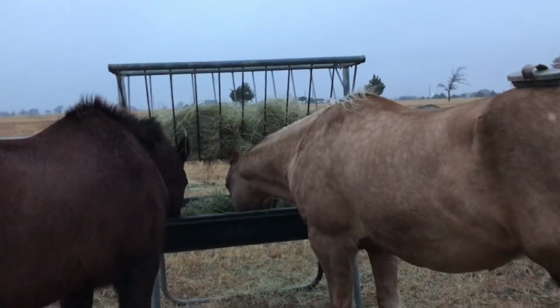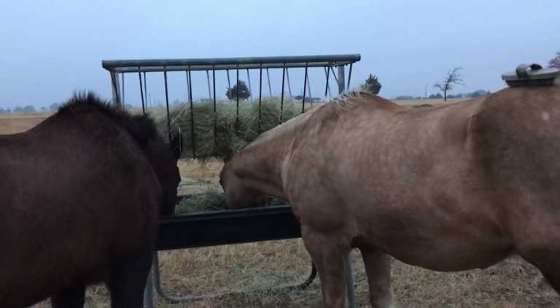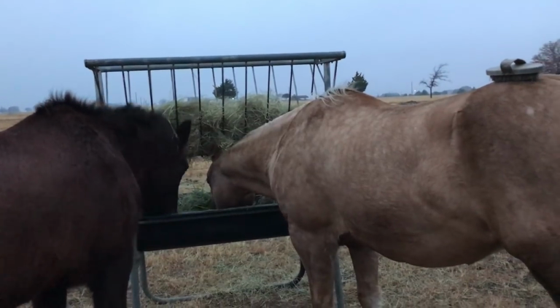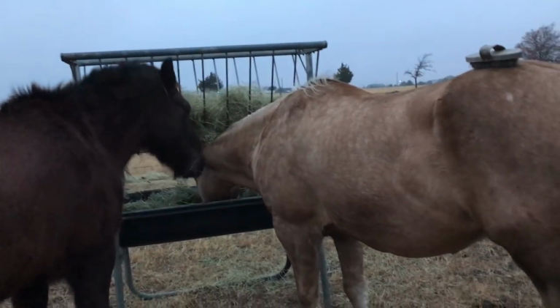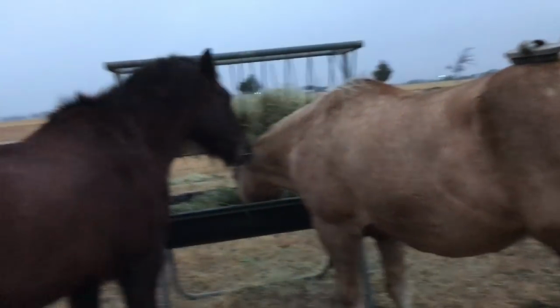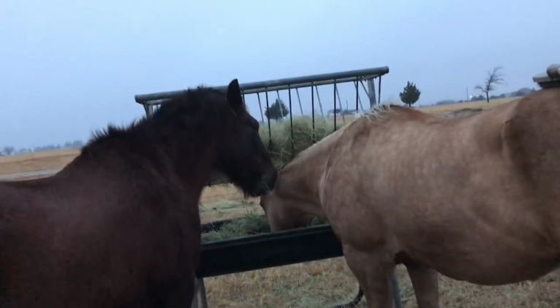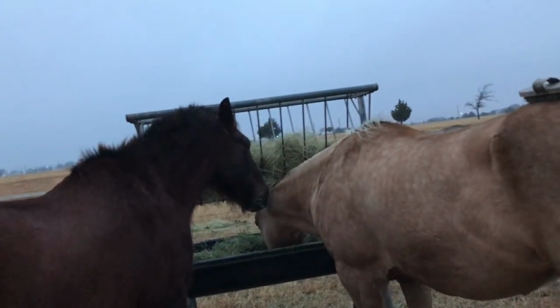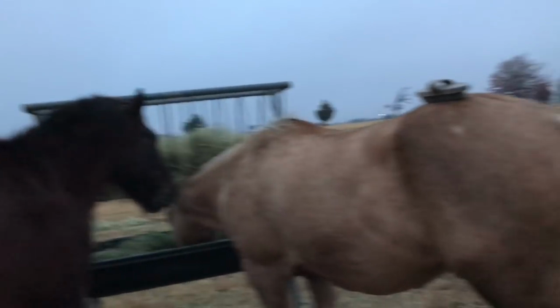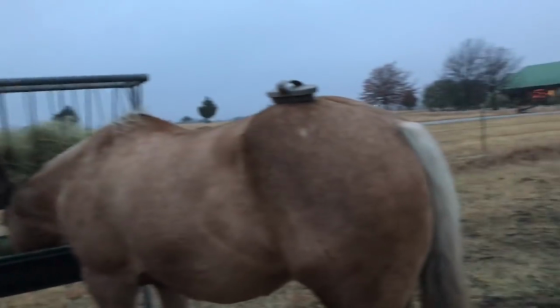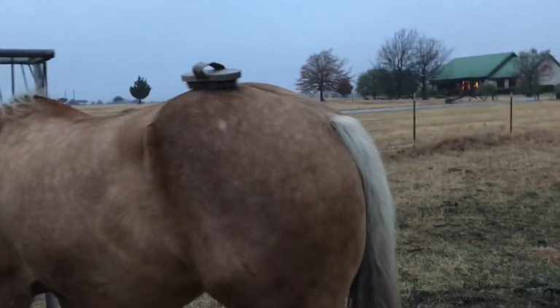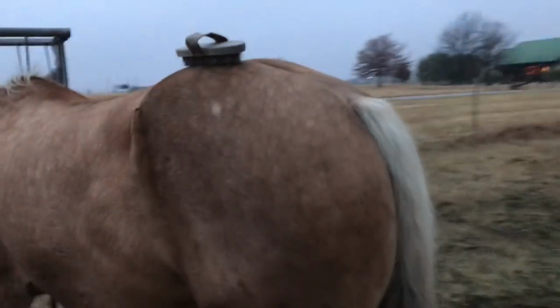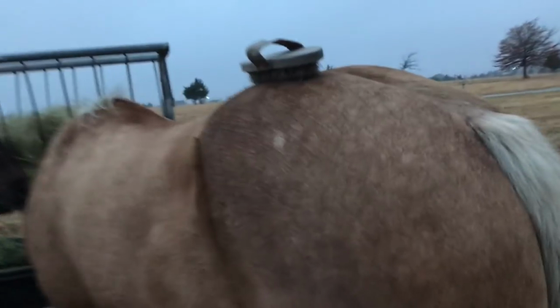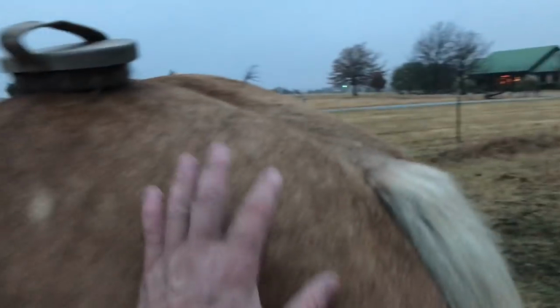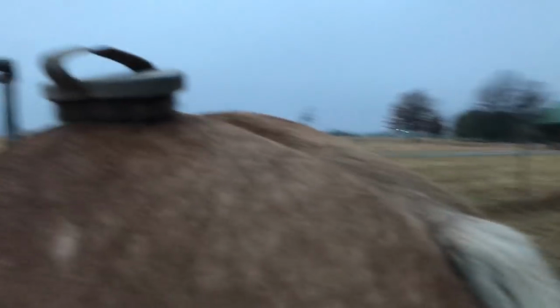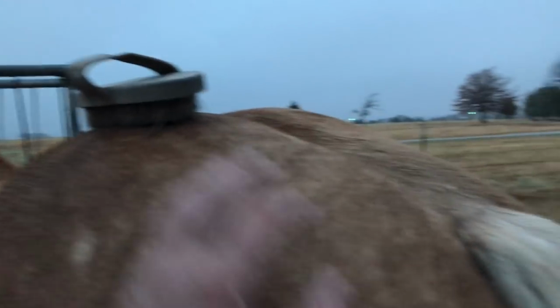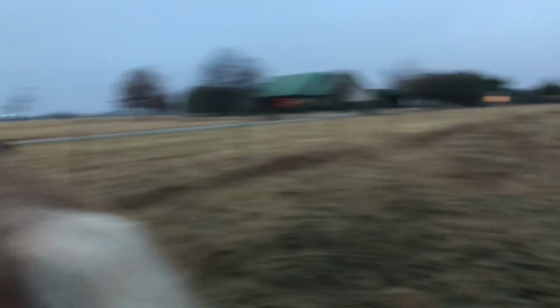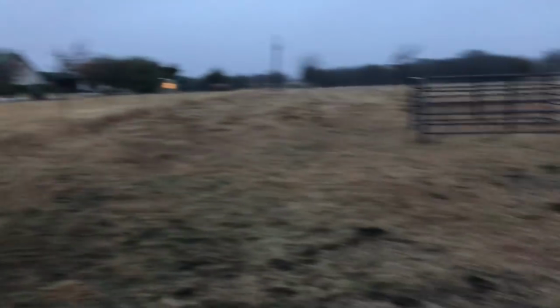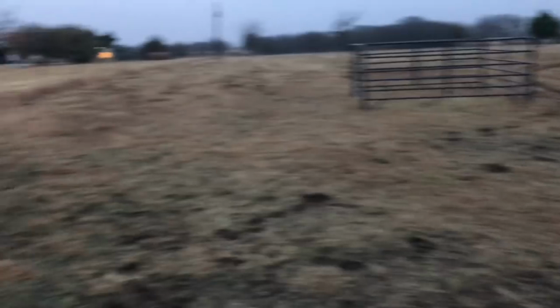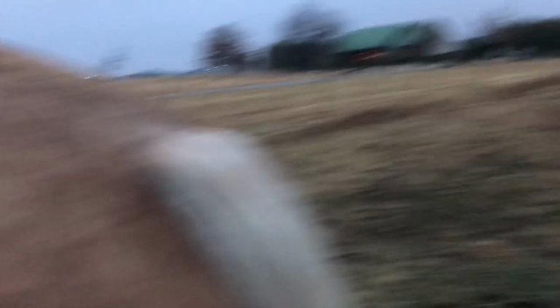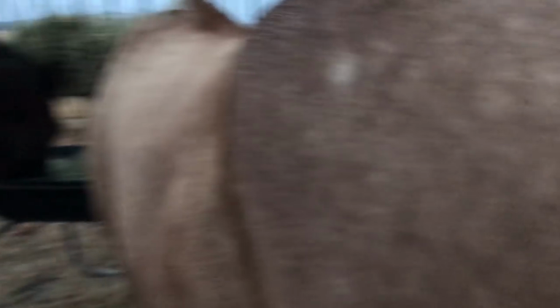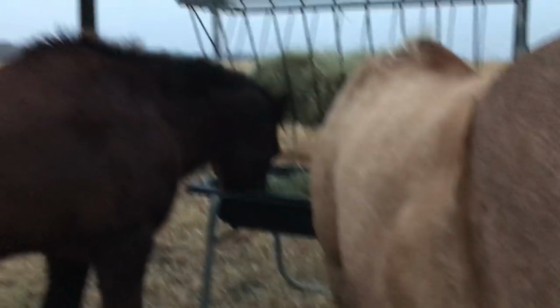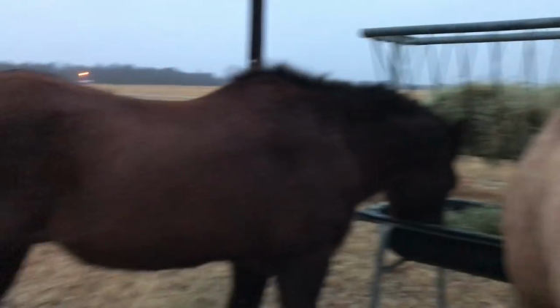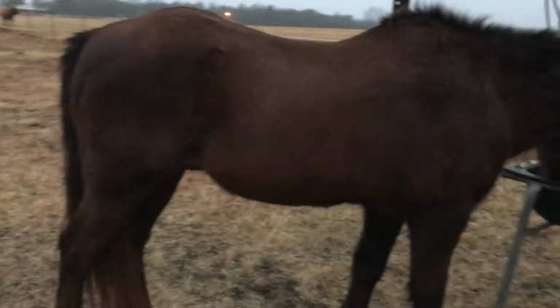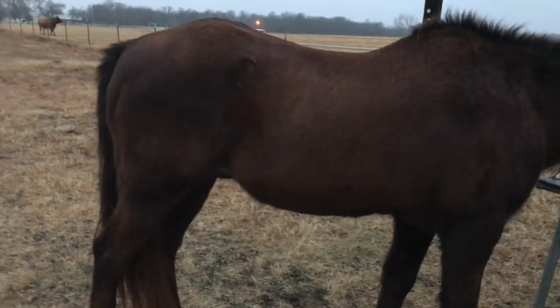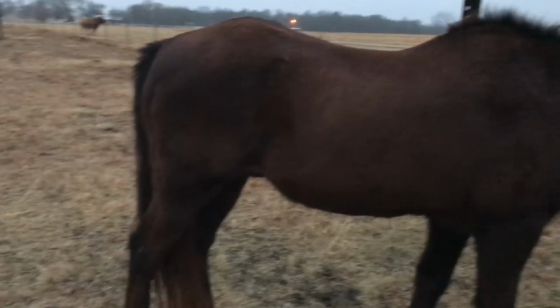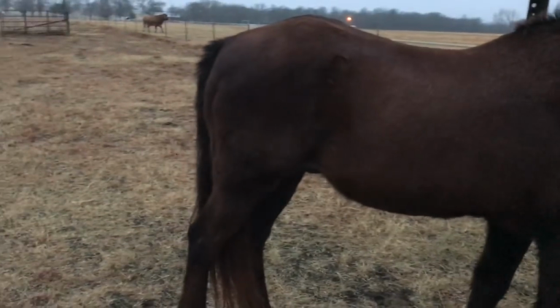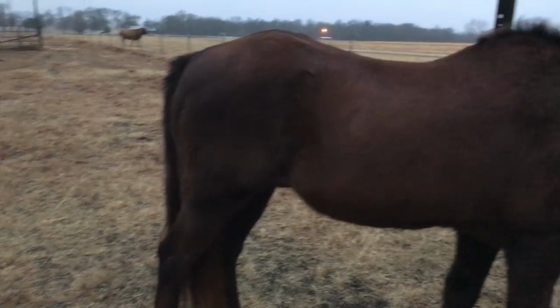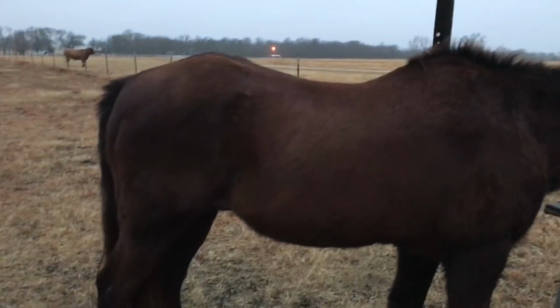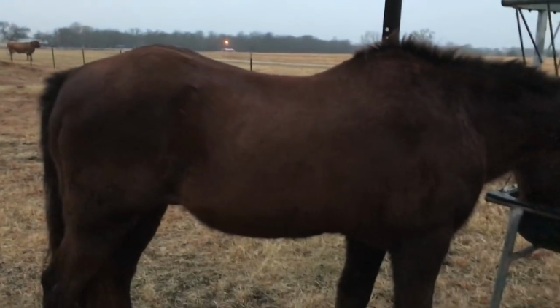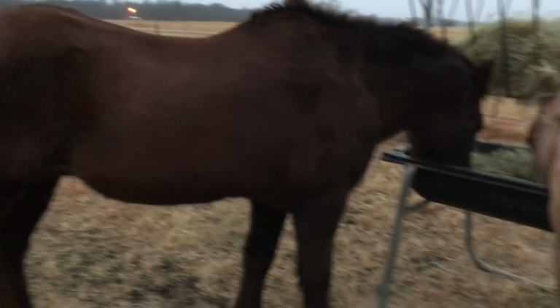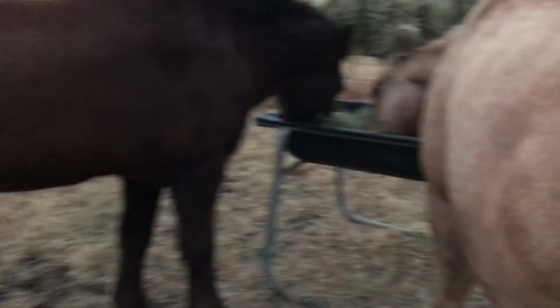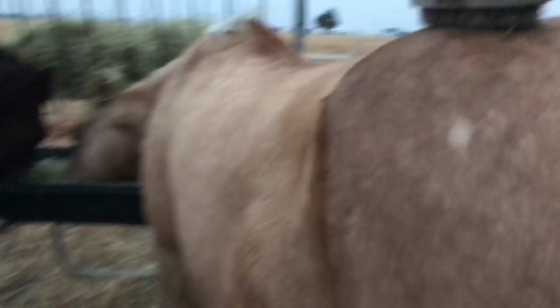Hey, horse people! She's like, oh shit, he's got the camera on. Man, we had the first rain last night in, I don't know how long. My pond is so low. It's just crazy. So, I'm out here.